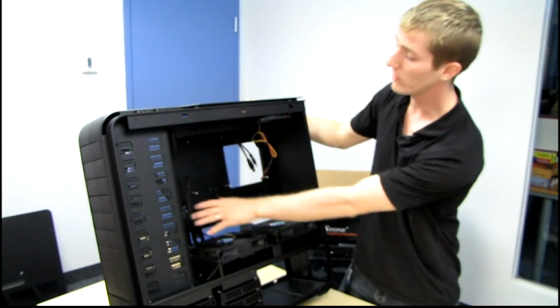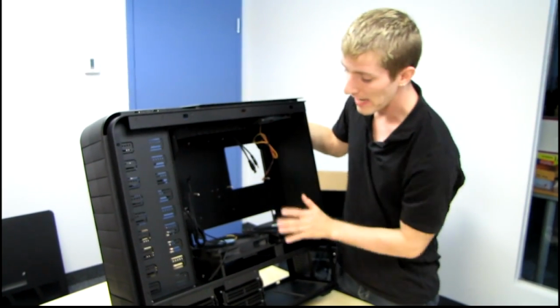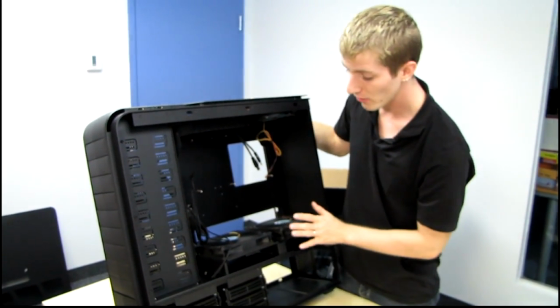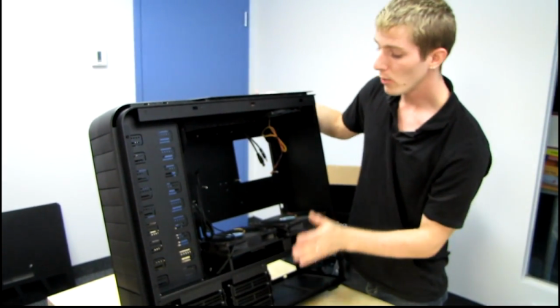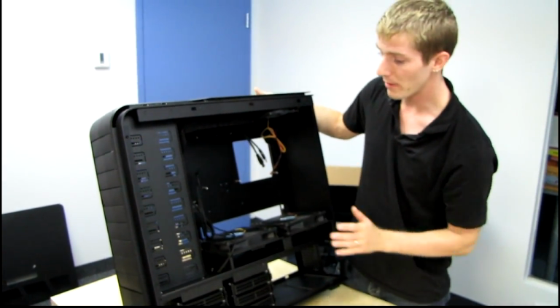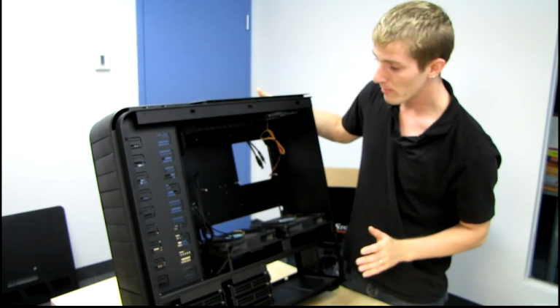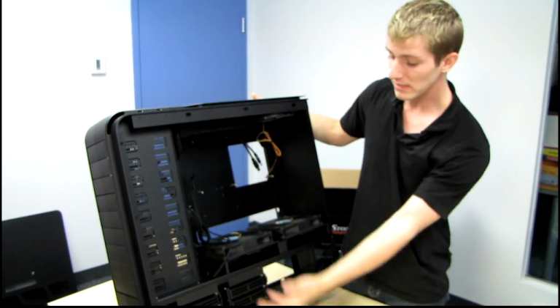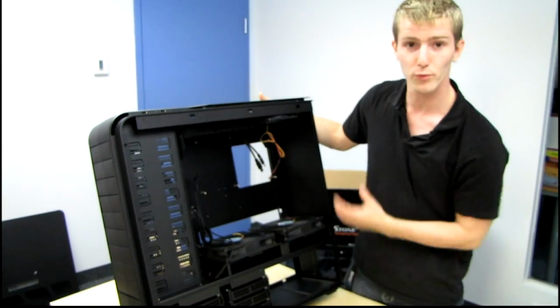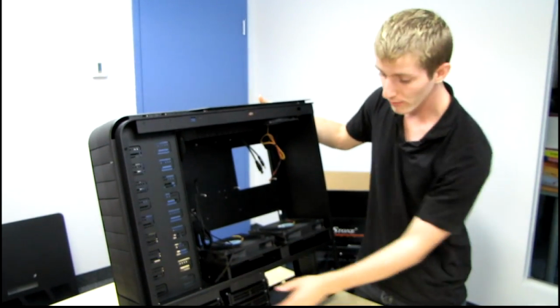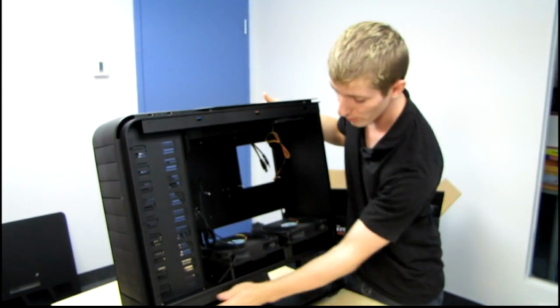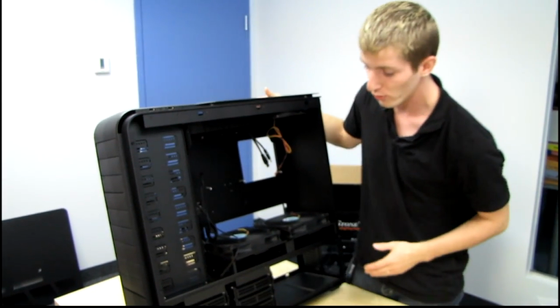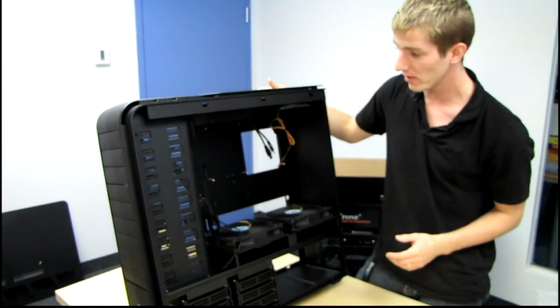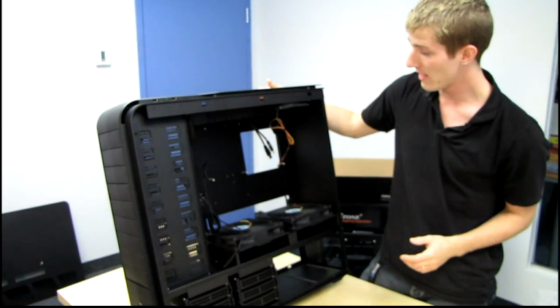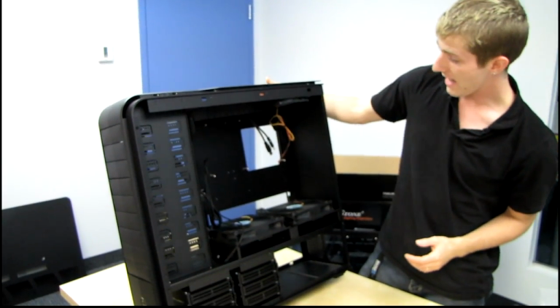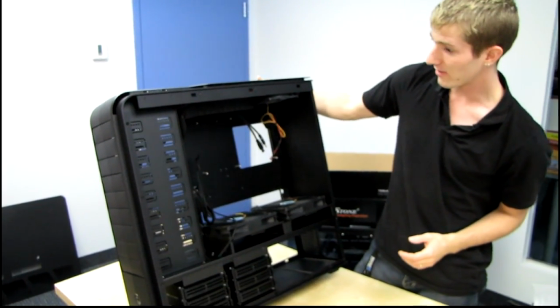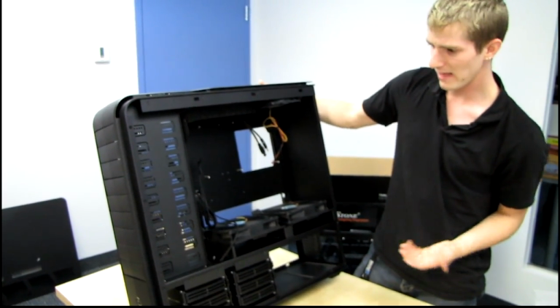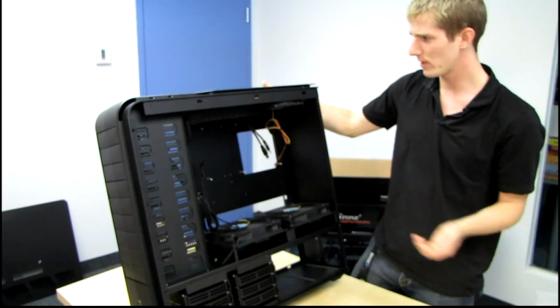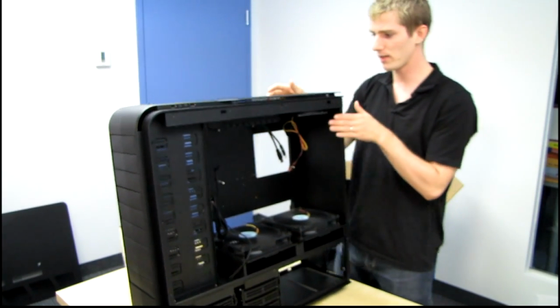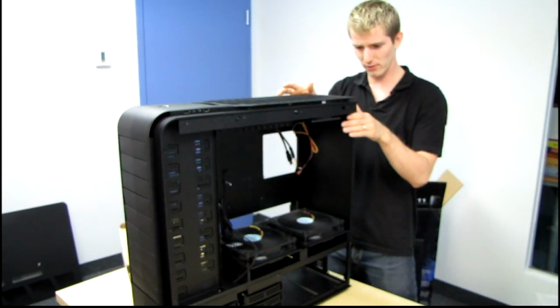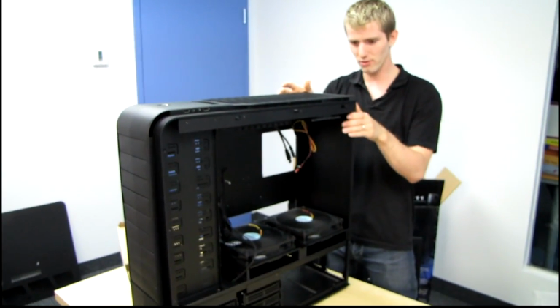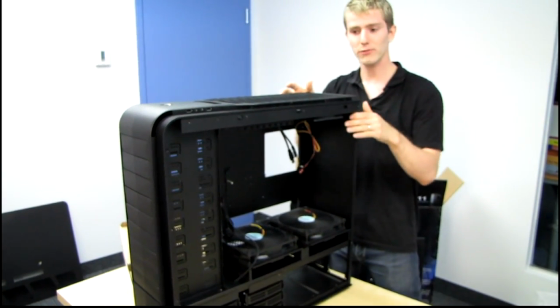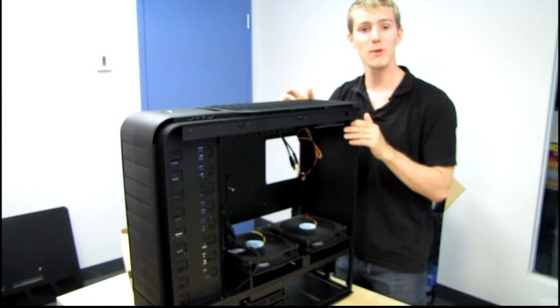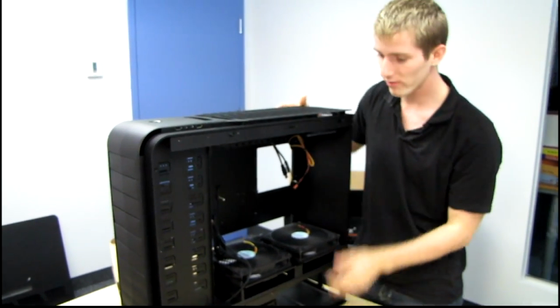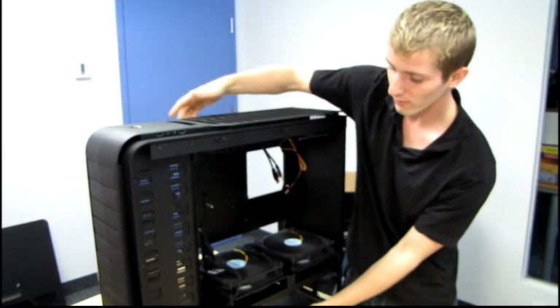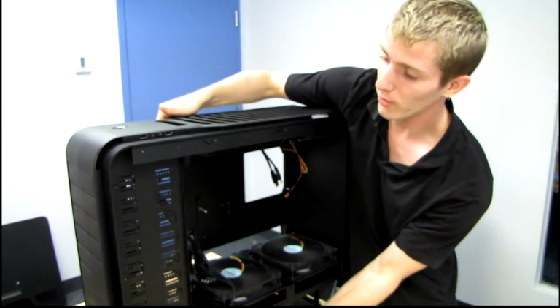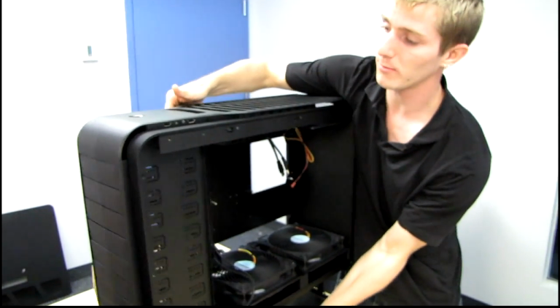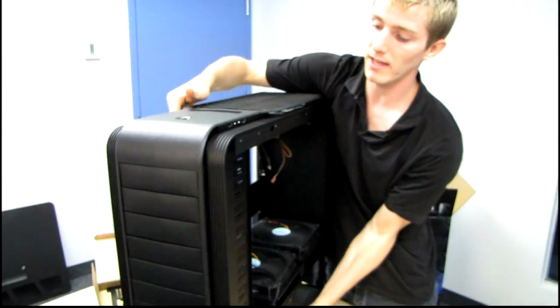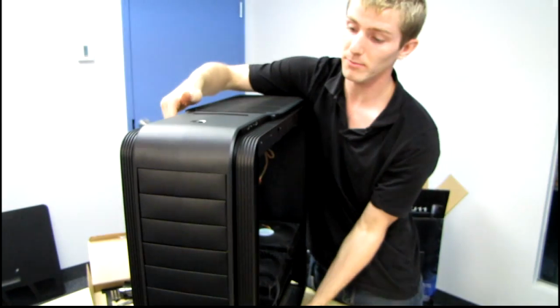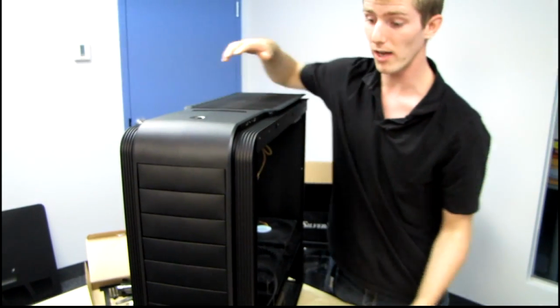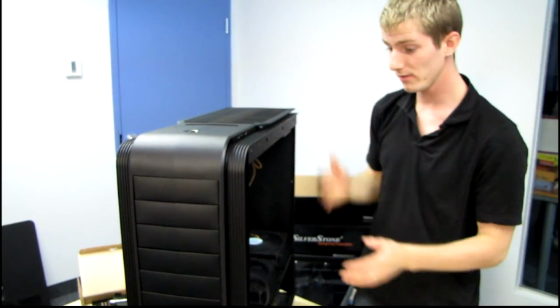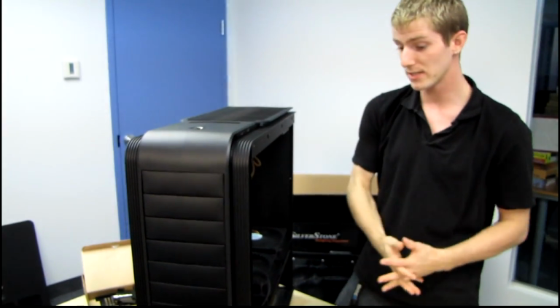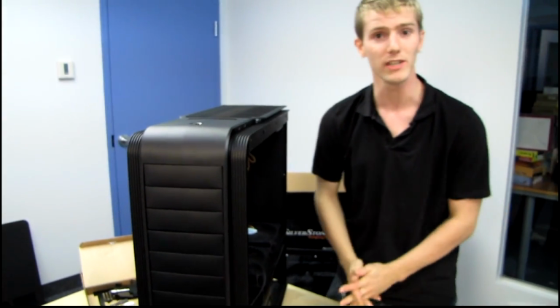On the surface, the TJ11 addresses pretty much any complaint I could have had about my ideal case, the TJ07: it's got the black interior, better cable management, and more room for water cooling. Thanks for checking out my unboxing and first look. Don't forget to subscribe to Linus Tech Tips for more unboxings and computer videos.